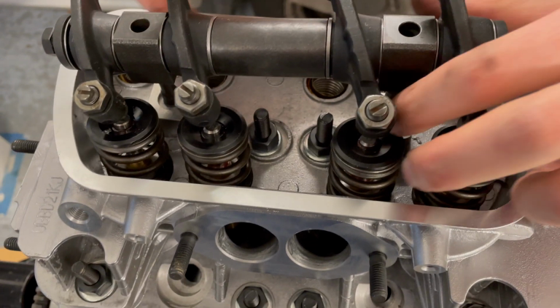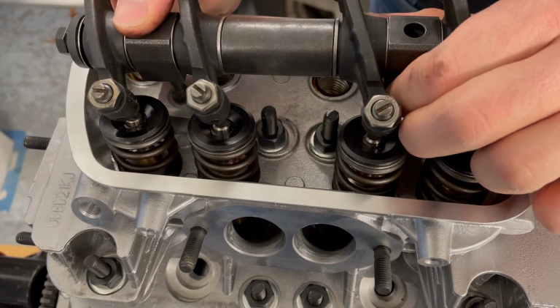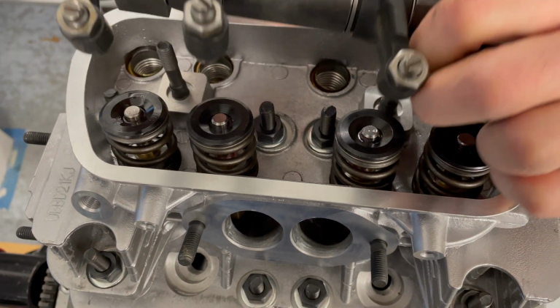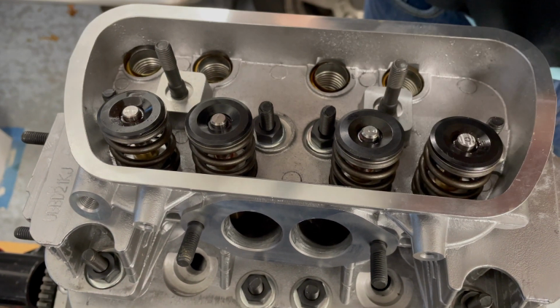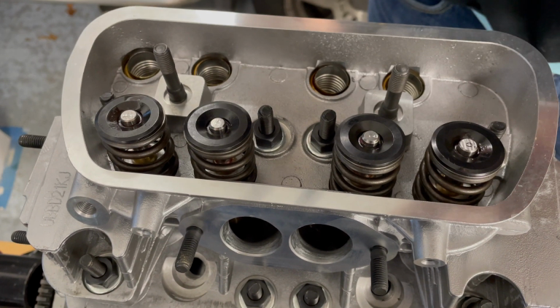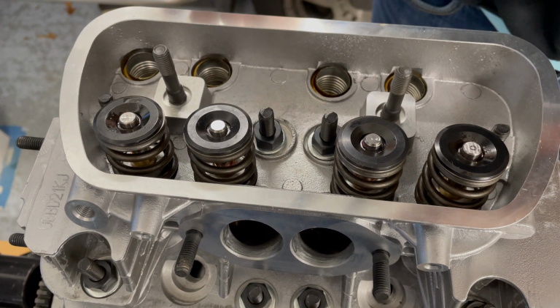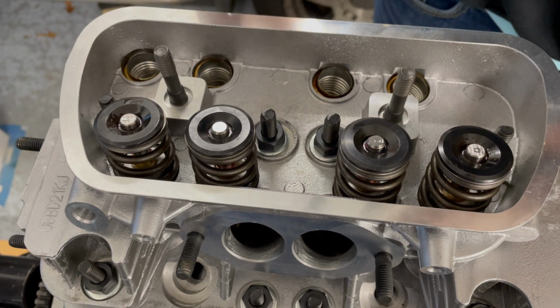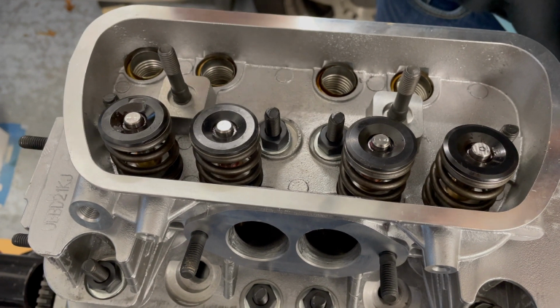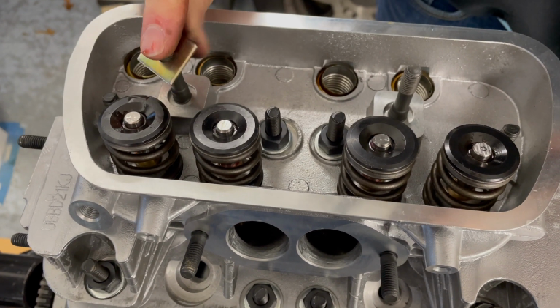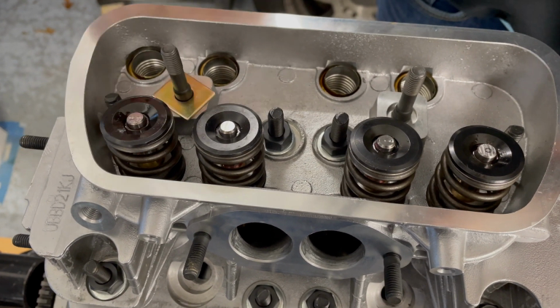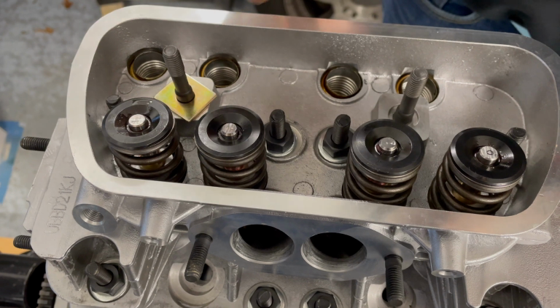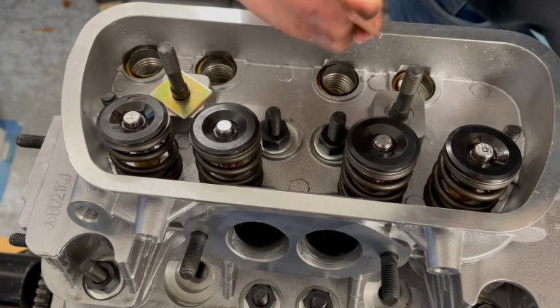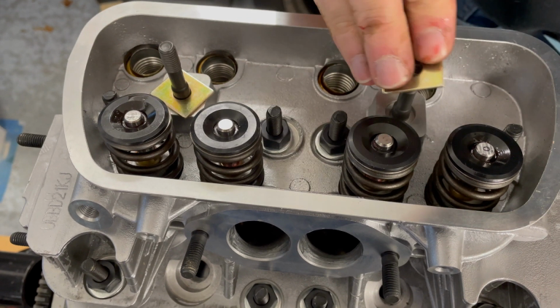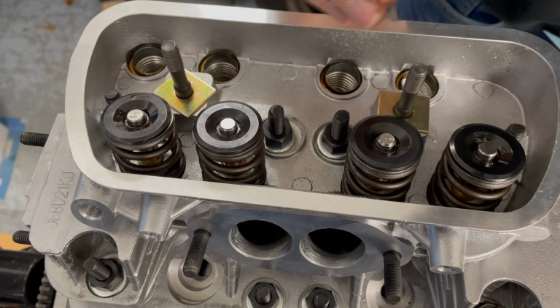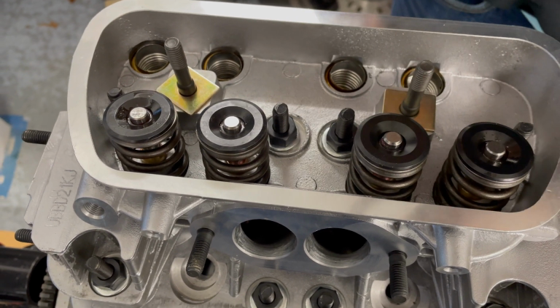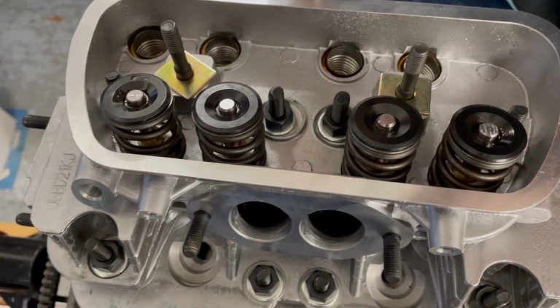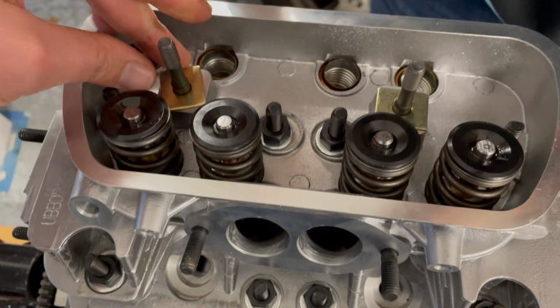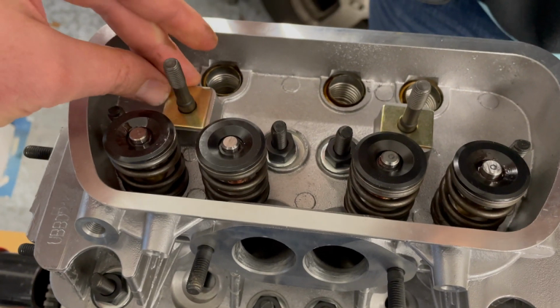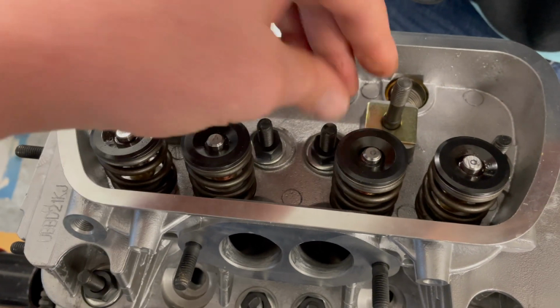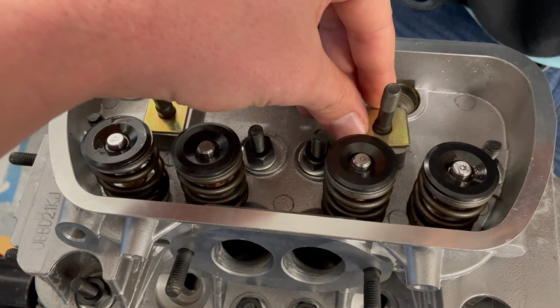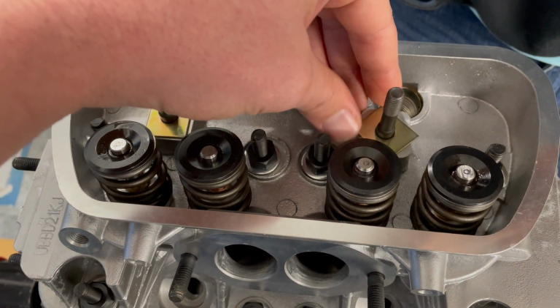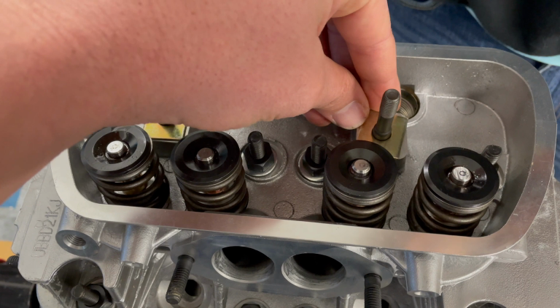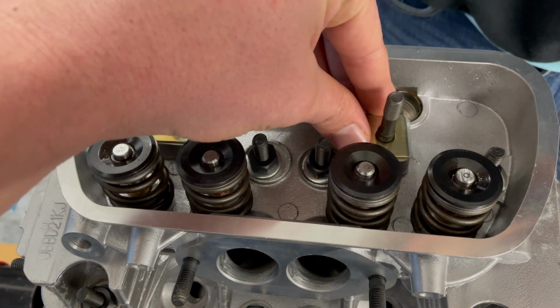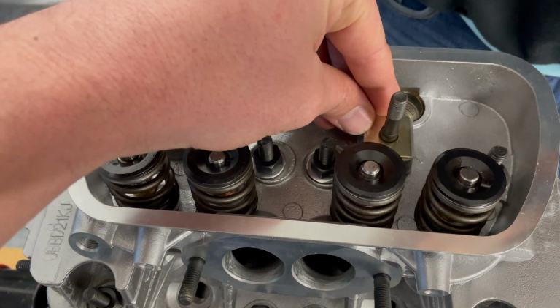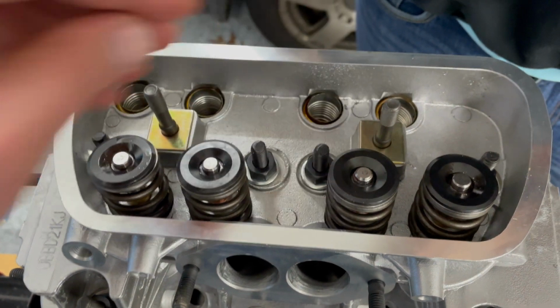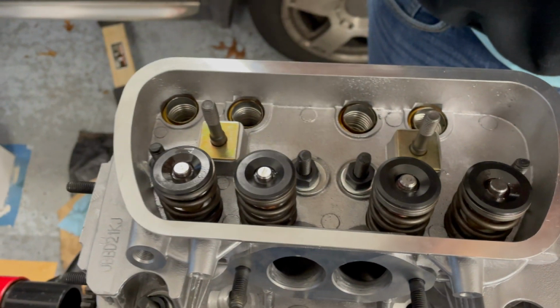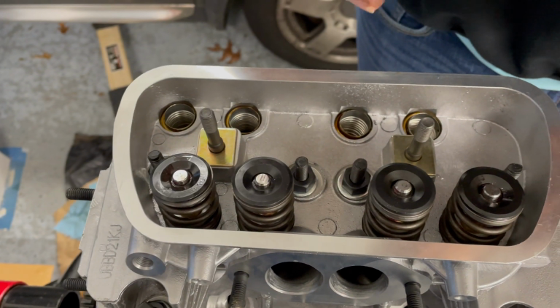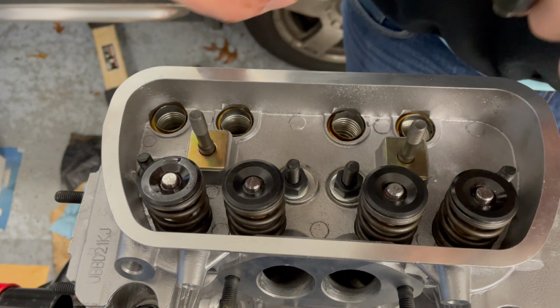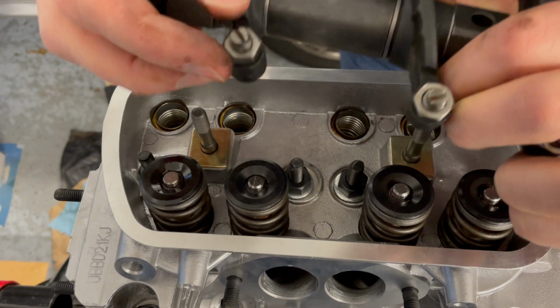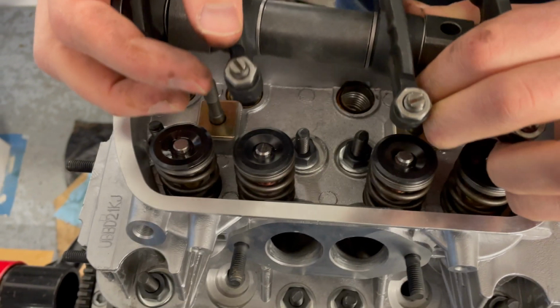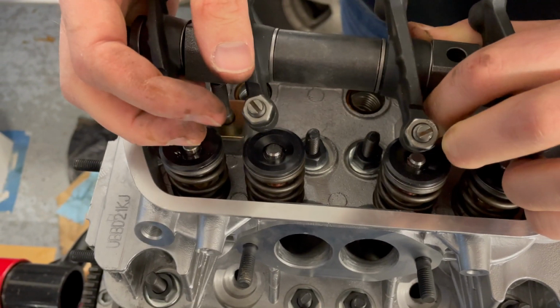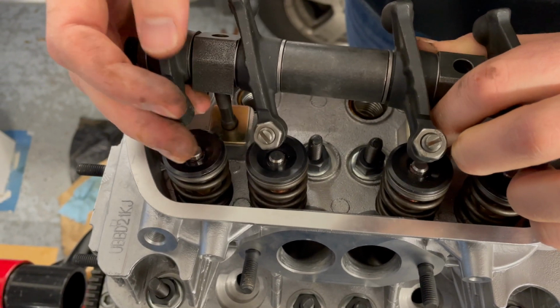The bad news for us was that the head studs did not say they were oversized, and we didn't know it, so we were stuck having to either tear apart the top end or cut the center studs in place, creating a bunch of chromoly shavings.